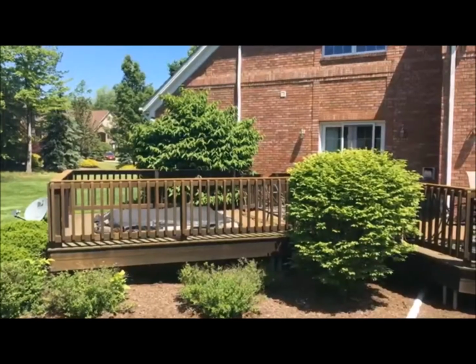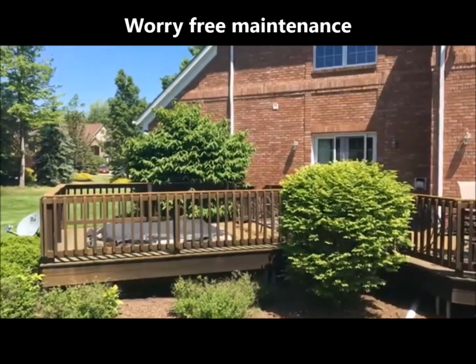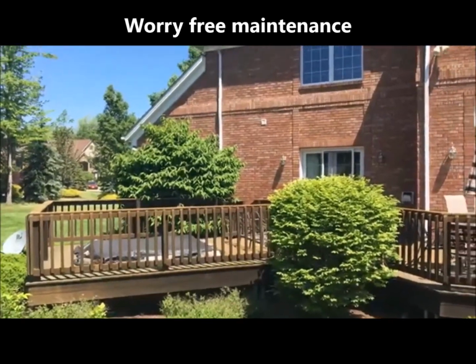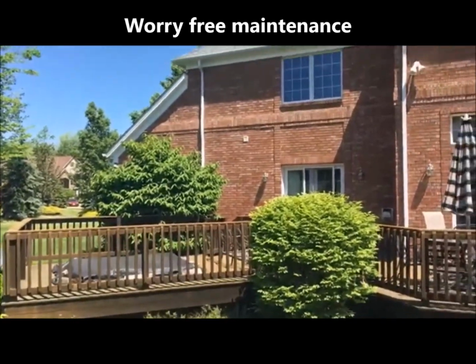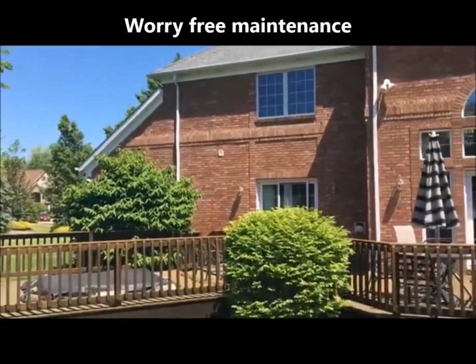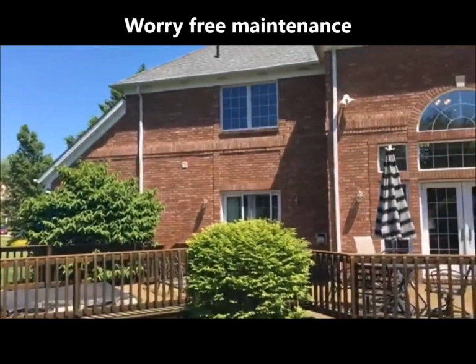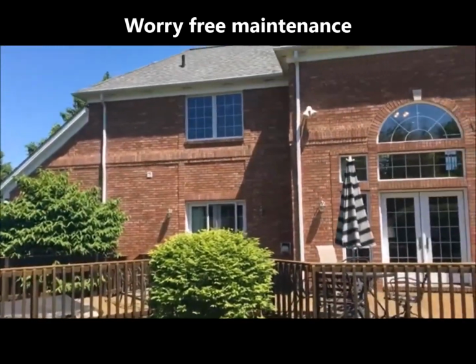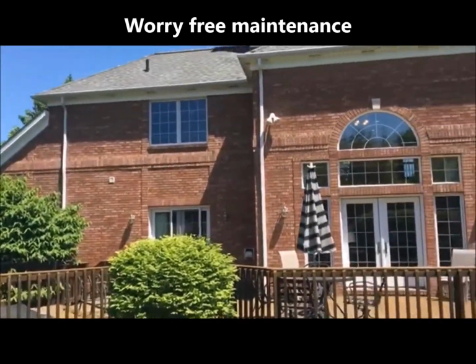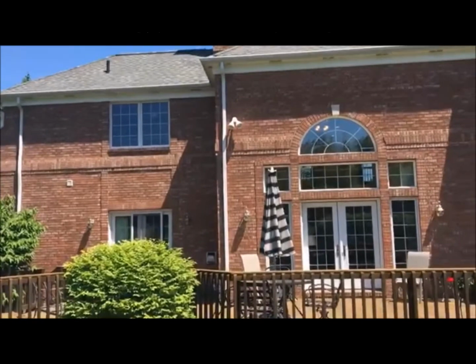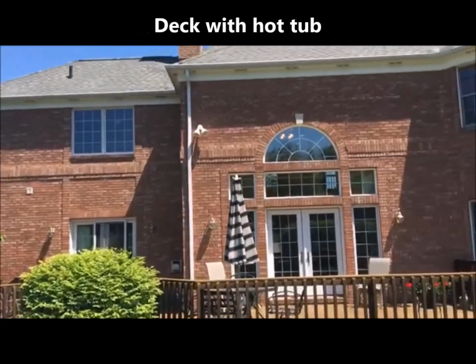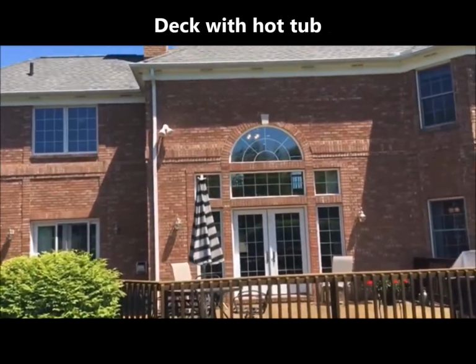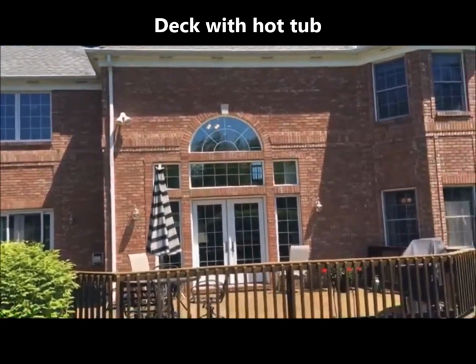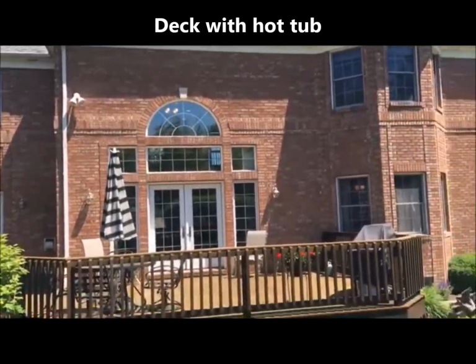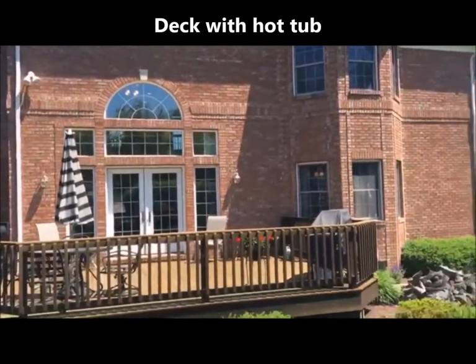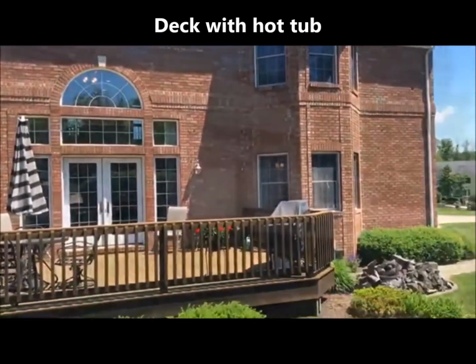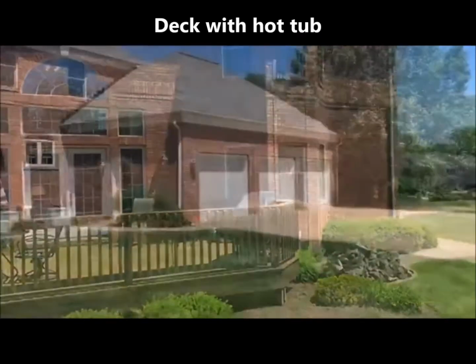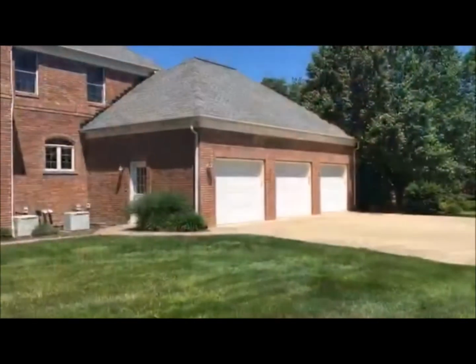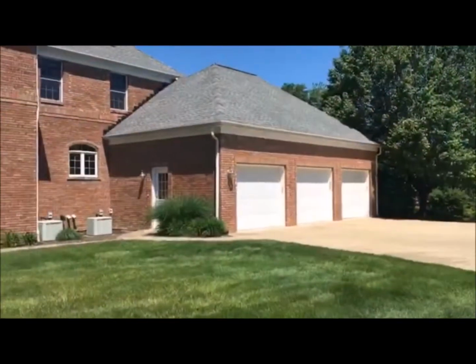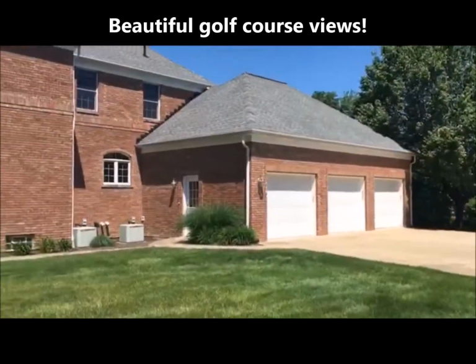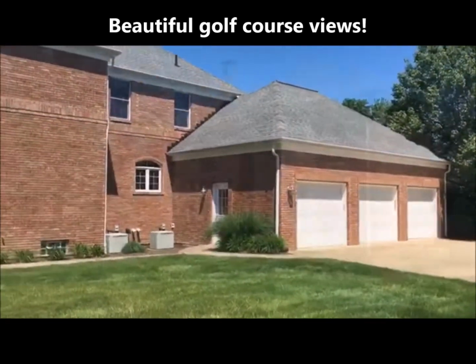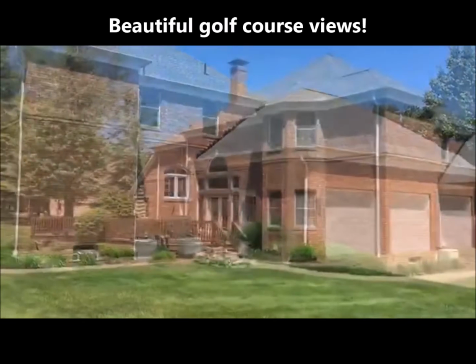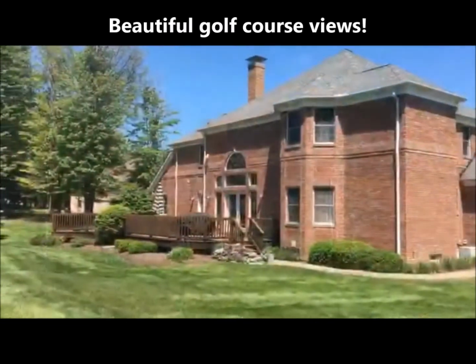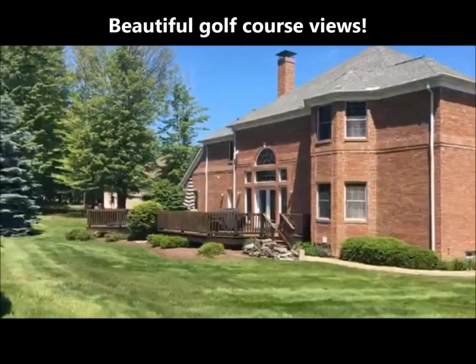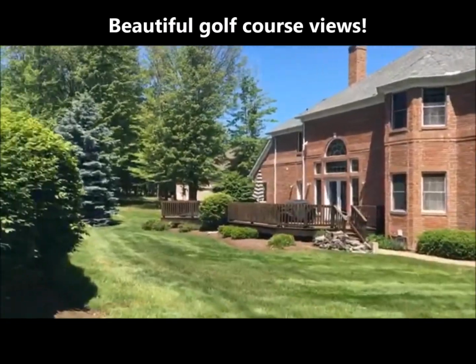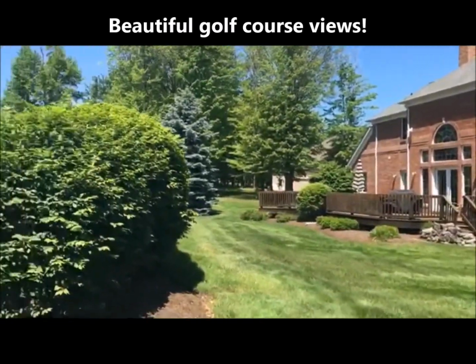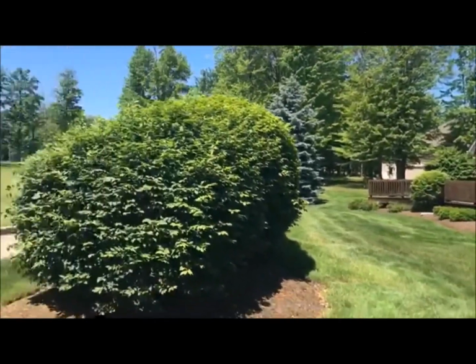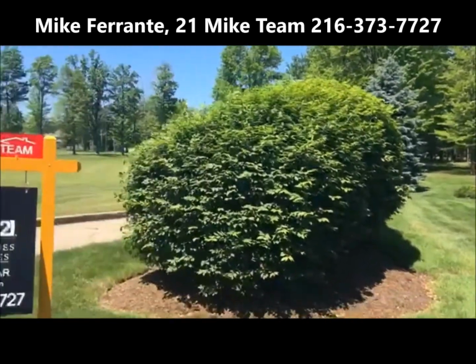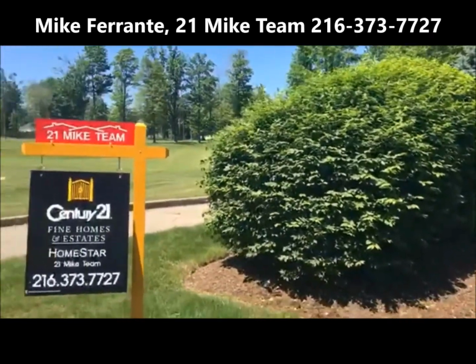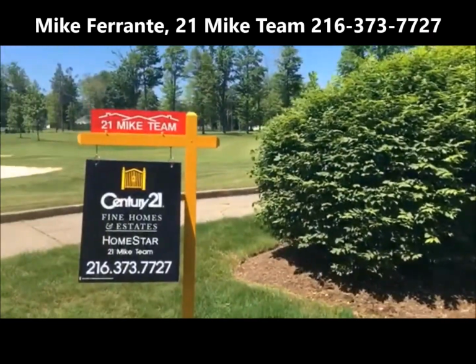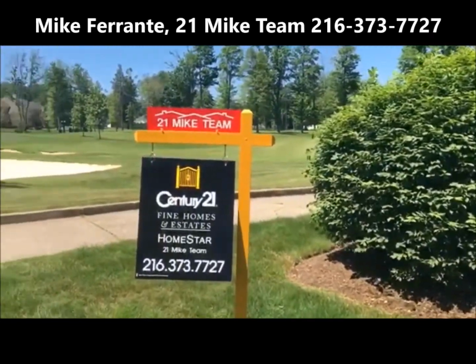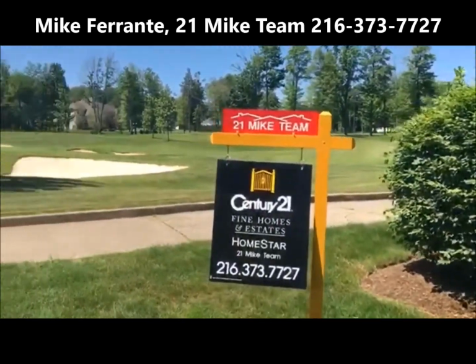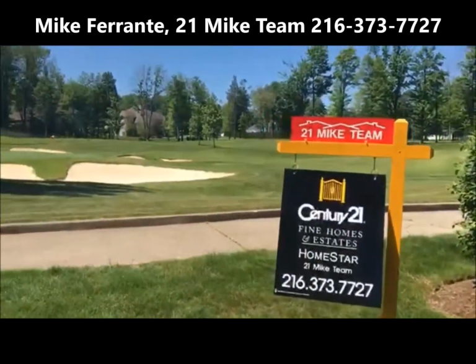Here's the back of the home with all brick construction for virtually worry-free maintenance, a deck with hot tub, 3-car garage, and of course that amazing view of Little Mountain Golf Course. Go to 21mike.com for more information.